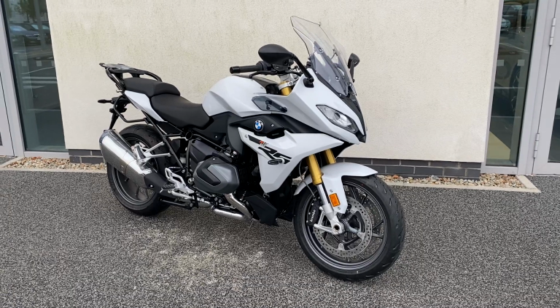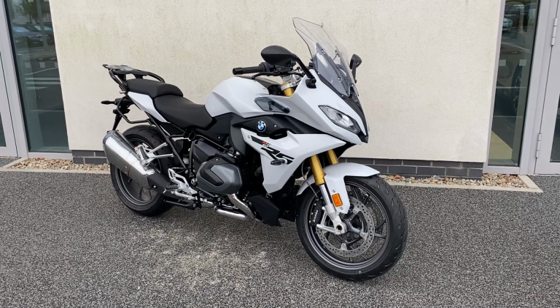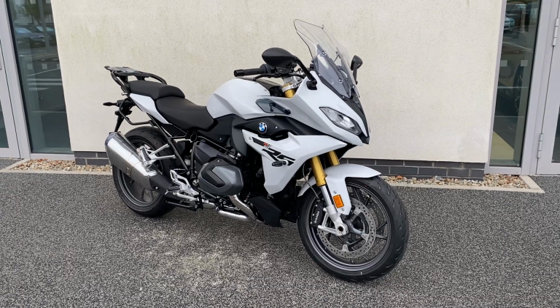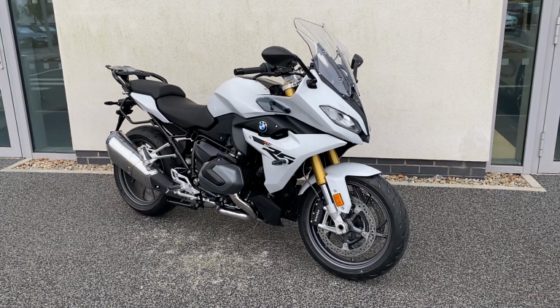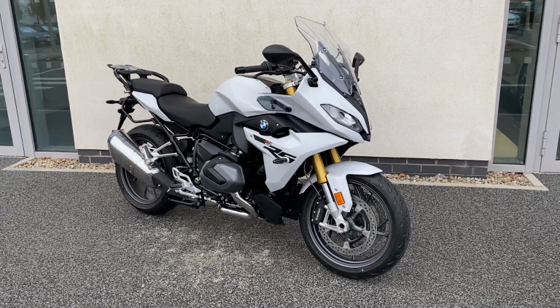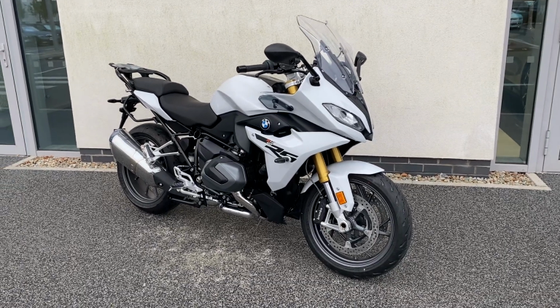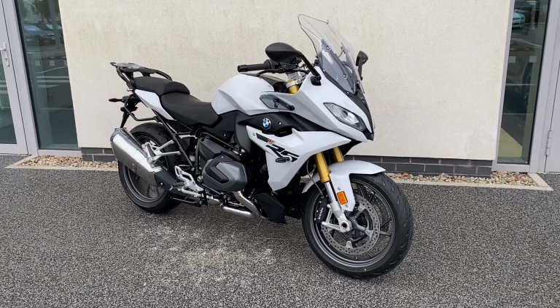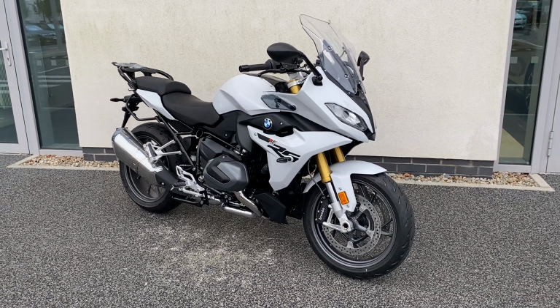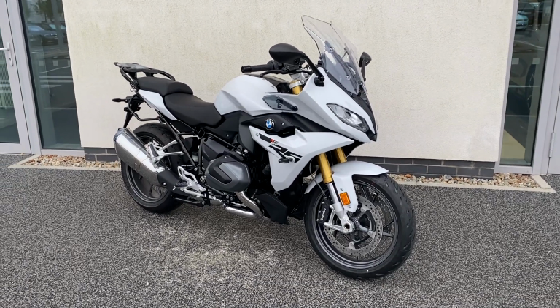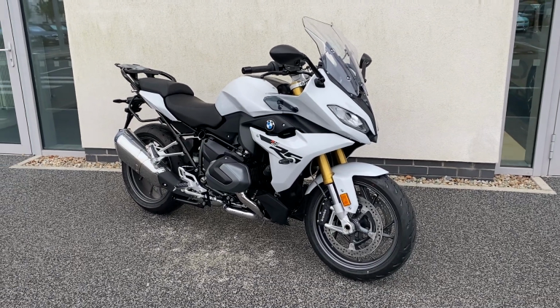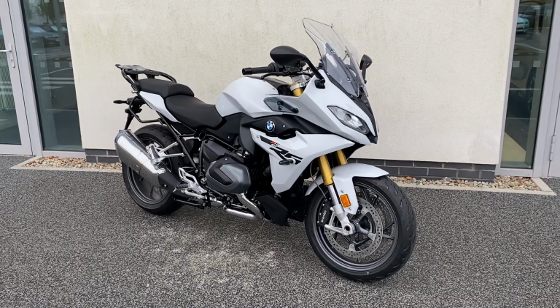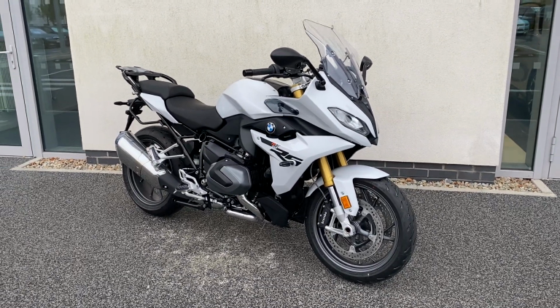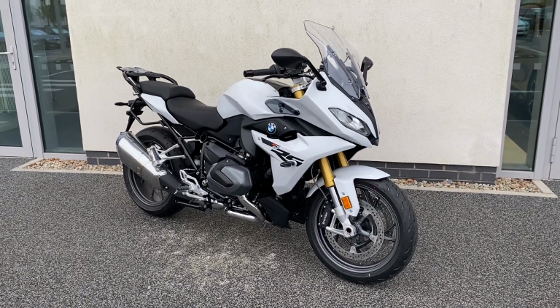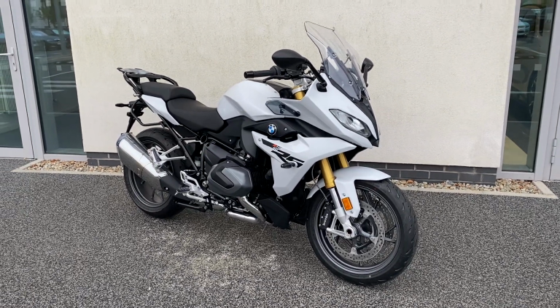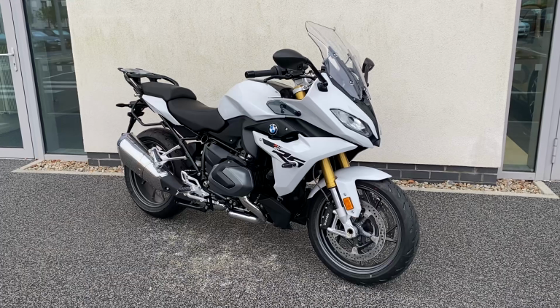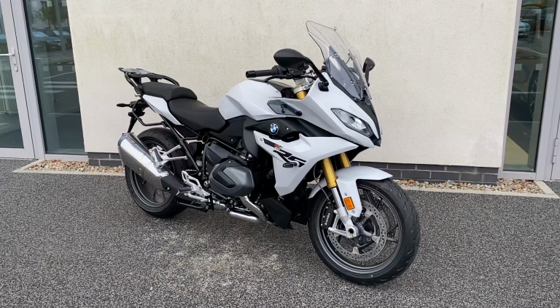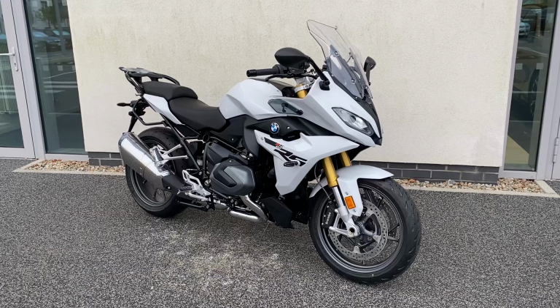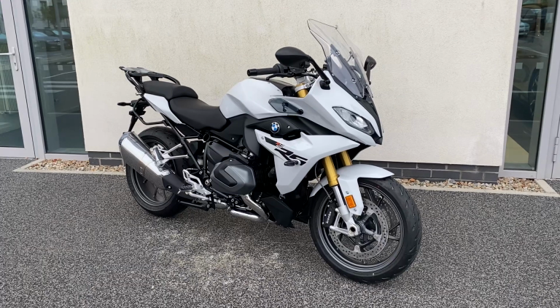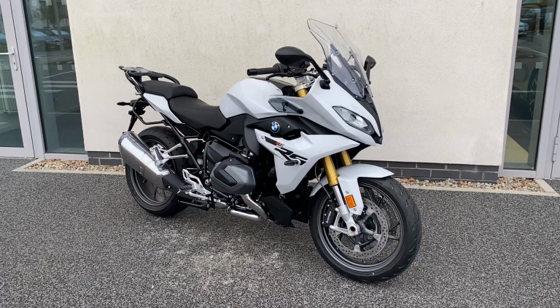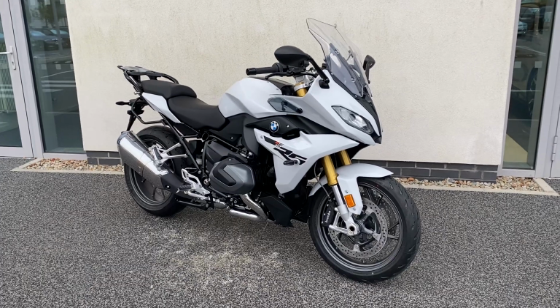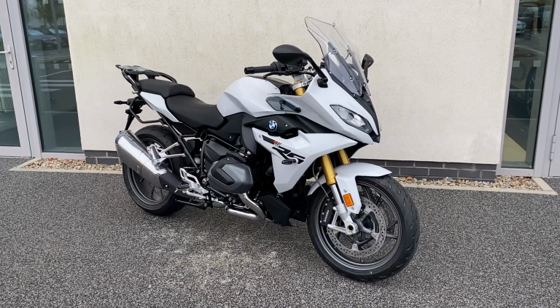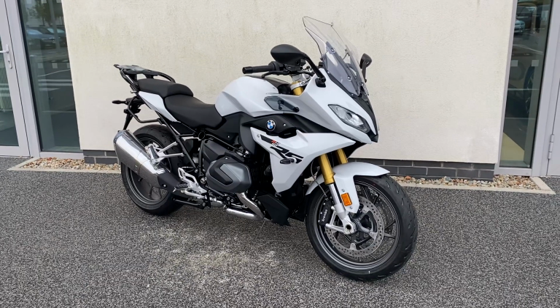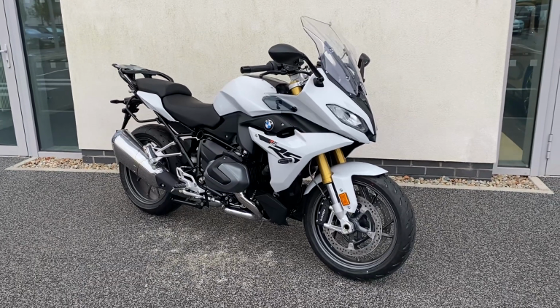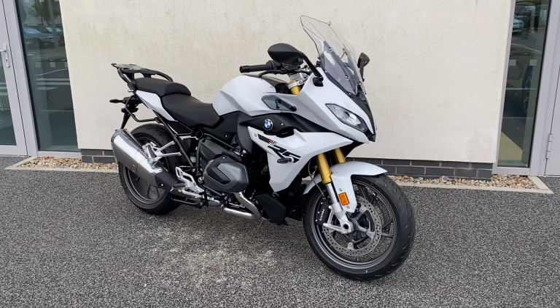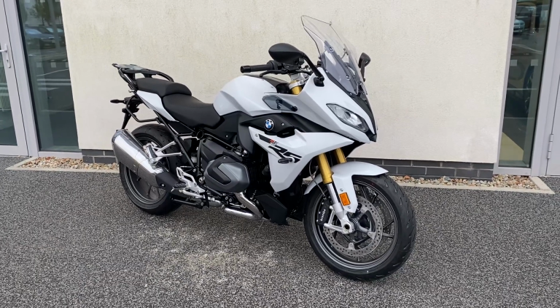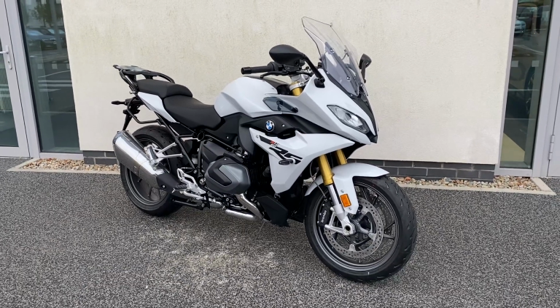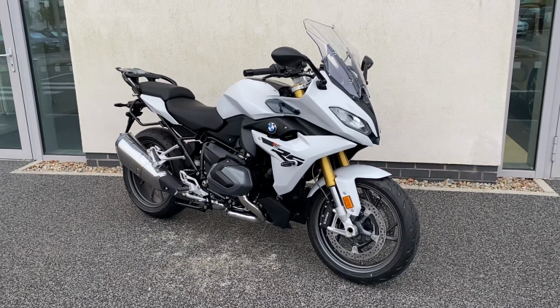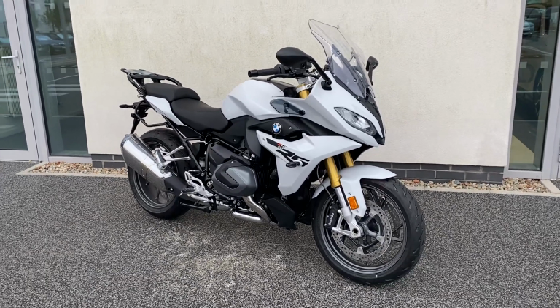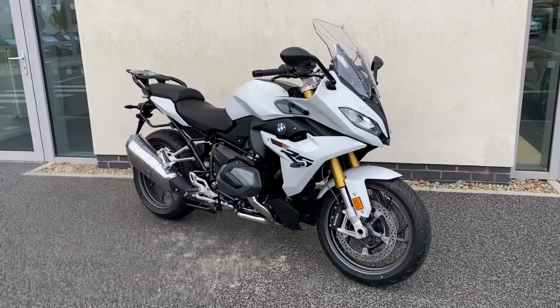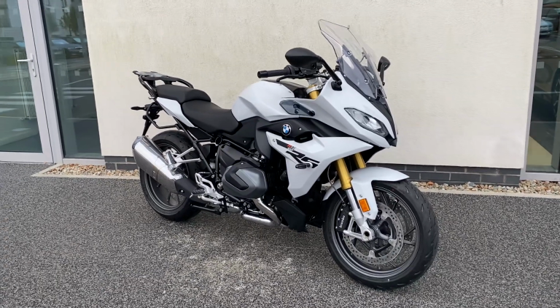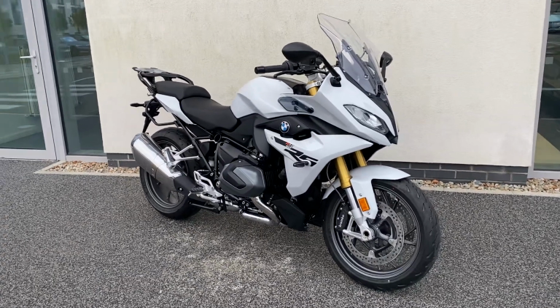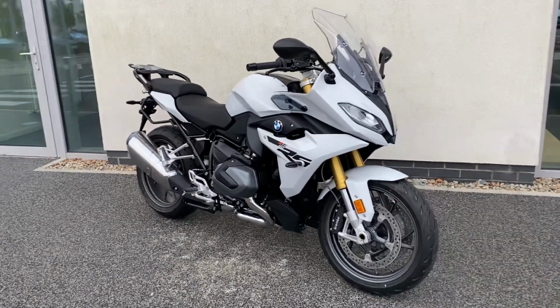Hi guys, Patrick here from Ian Judd Motorrad. We've just taken into stock a brand new unregistered R1250 RS. It's an SE model so it's very, very high spec.